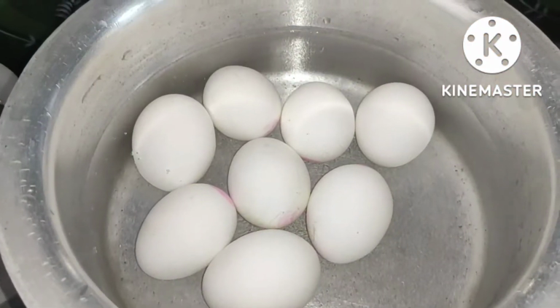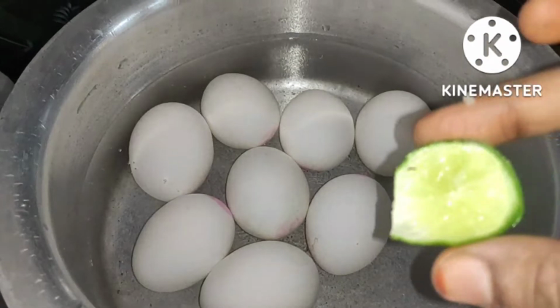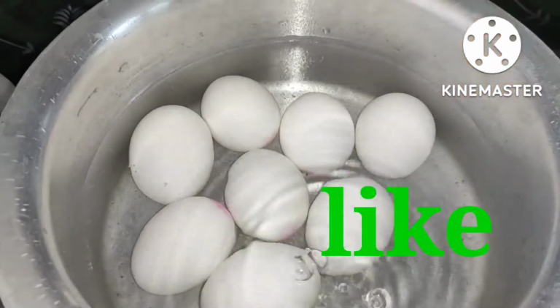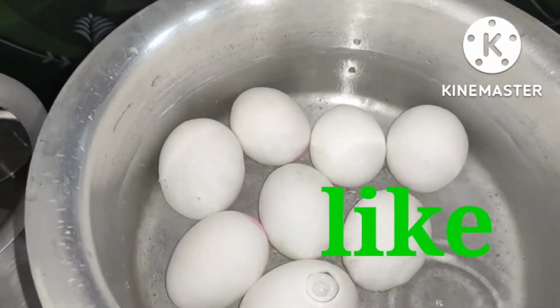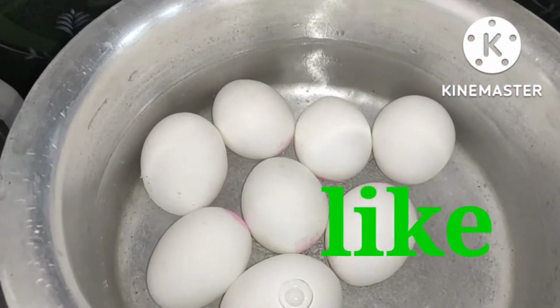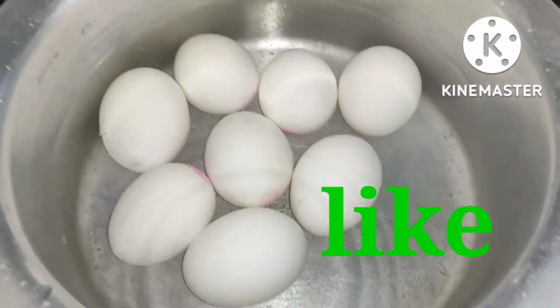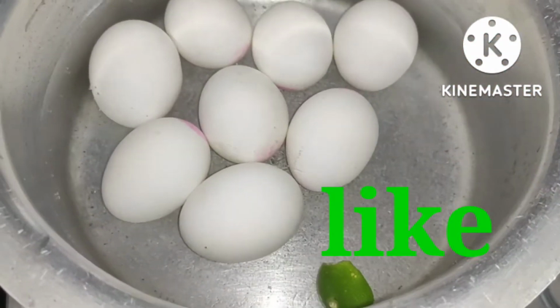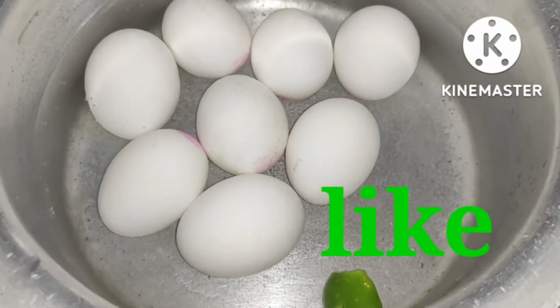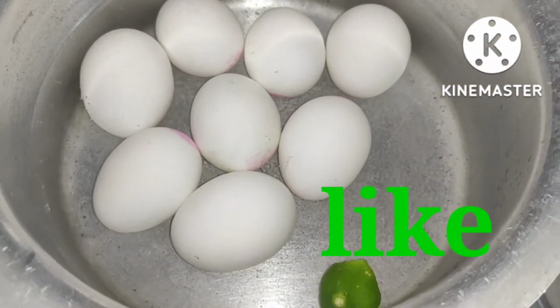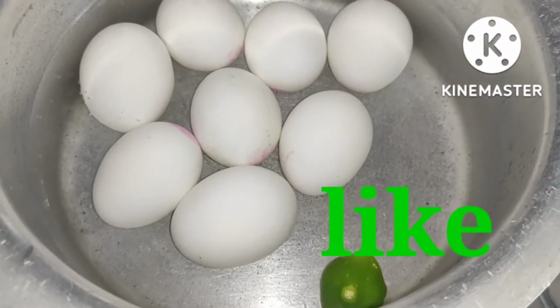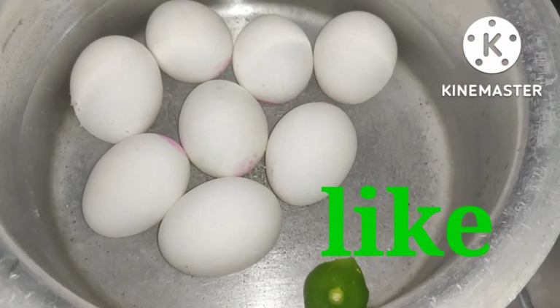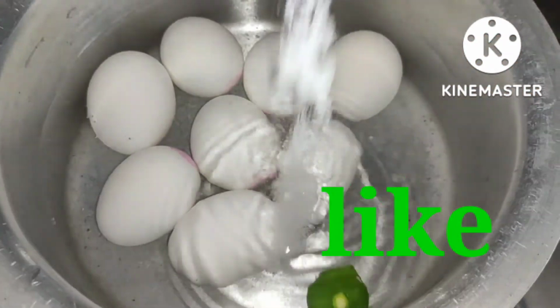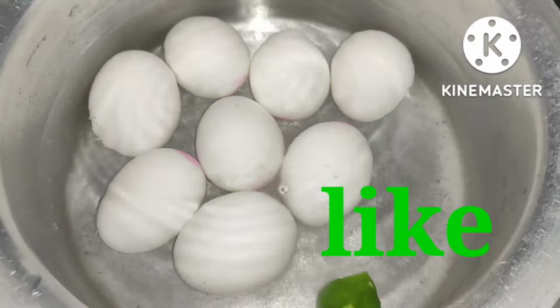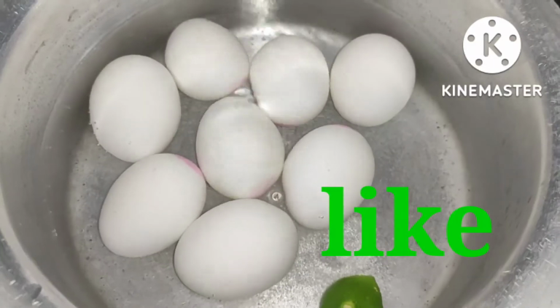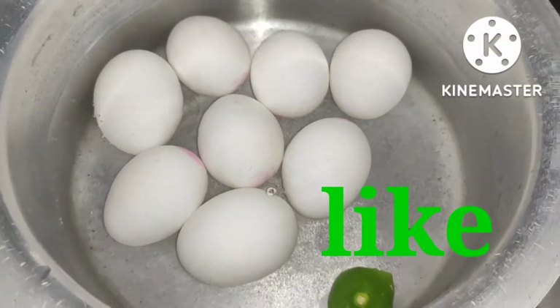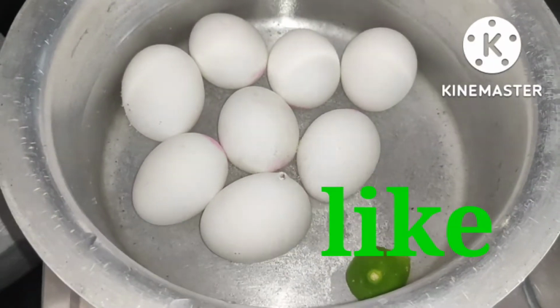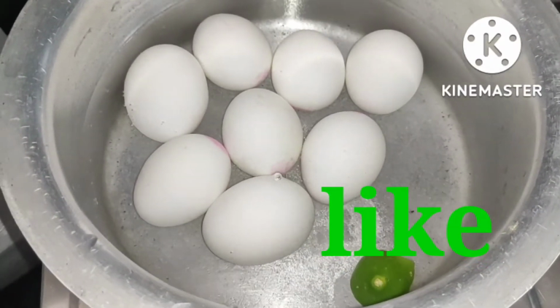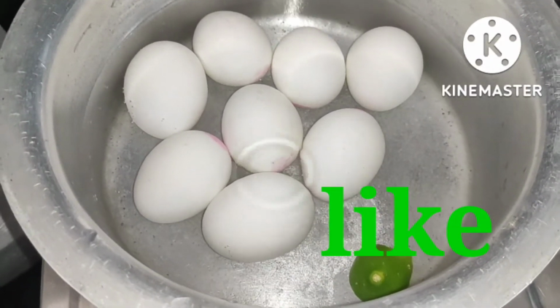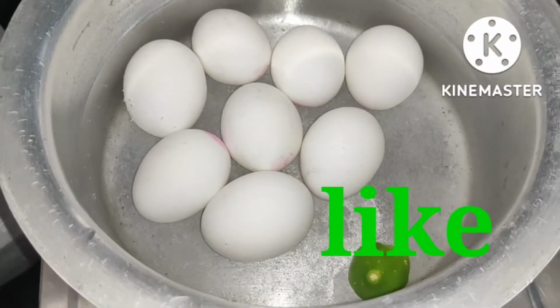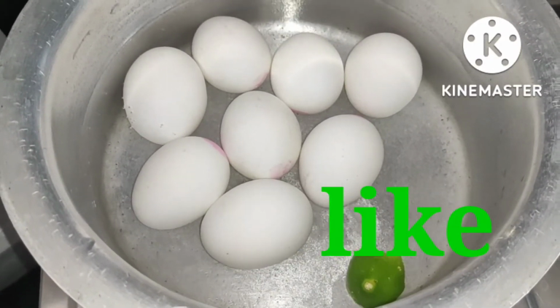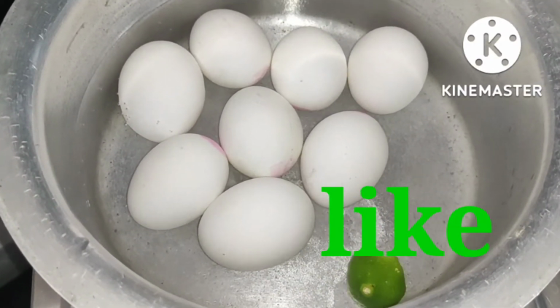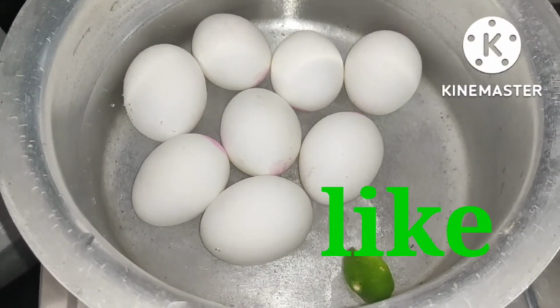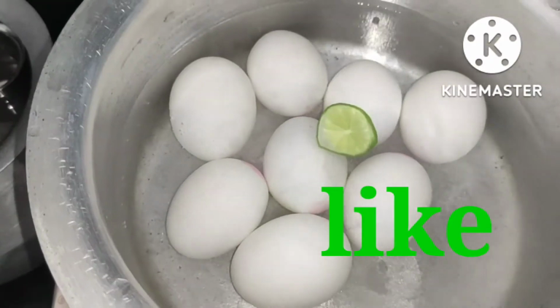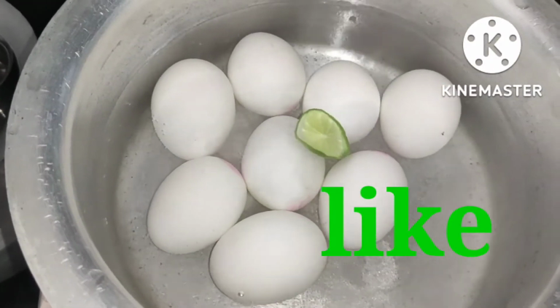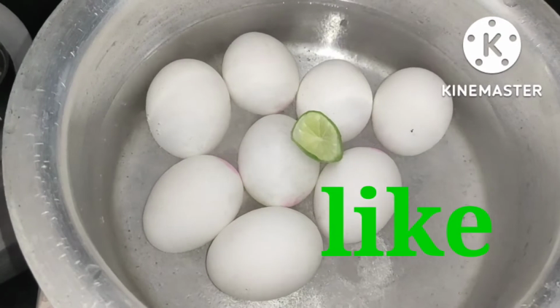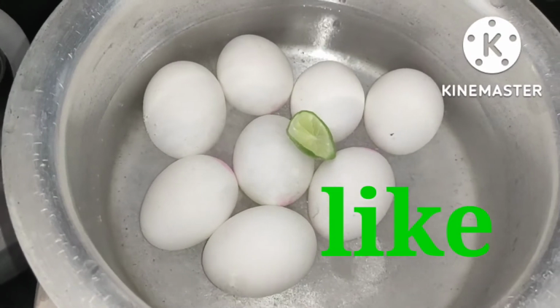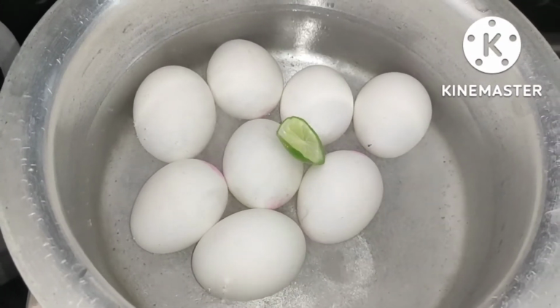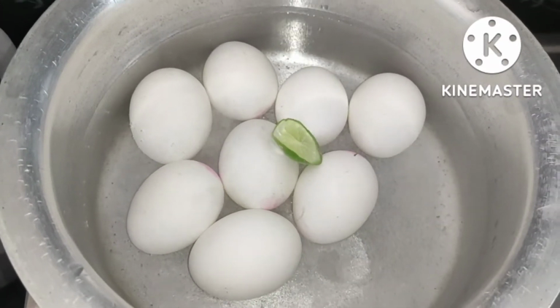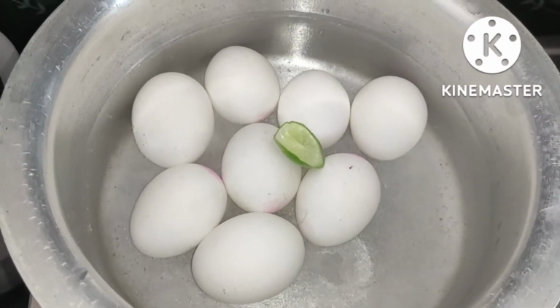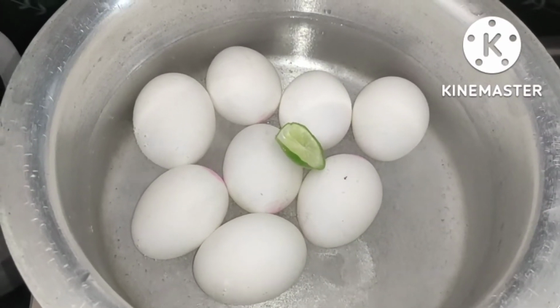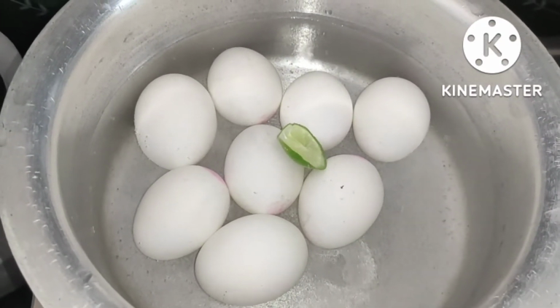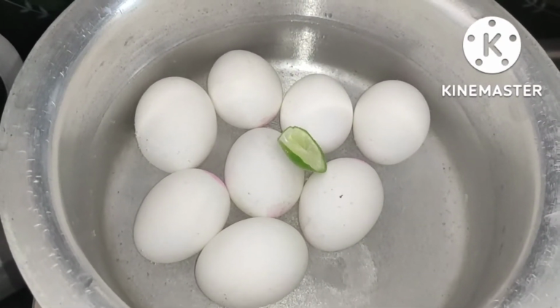Now I'm going to use salt. I'm going to make a salt solution for a minute. If you put salt in the middle, you can get it clean. There are many good benefits. If you put salt in, you can make a small amount of water to clean with.